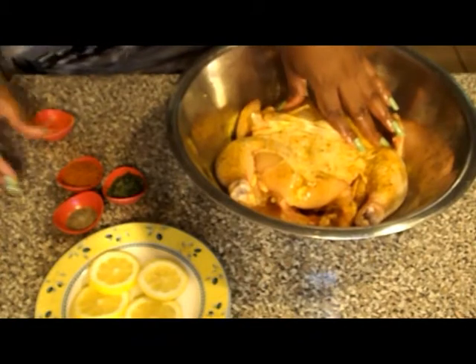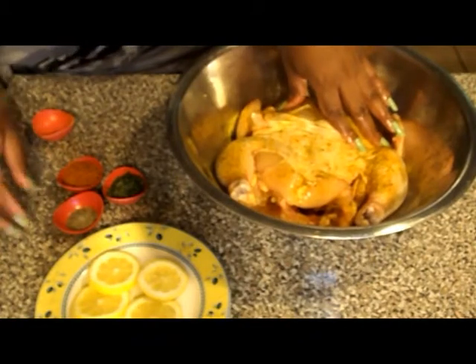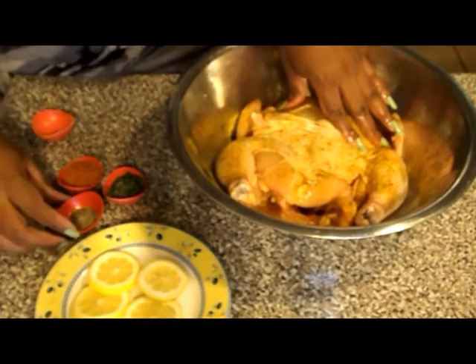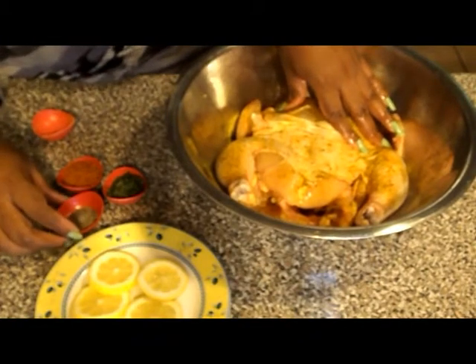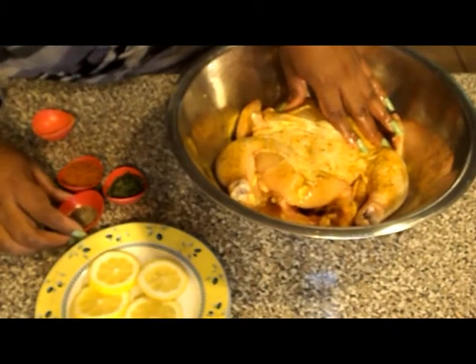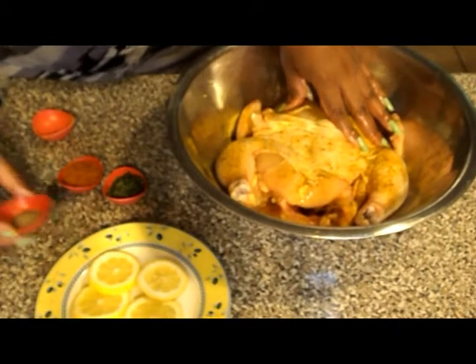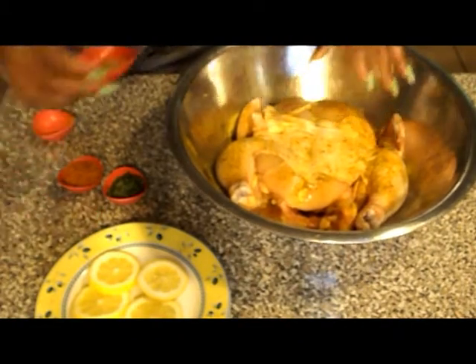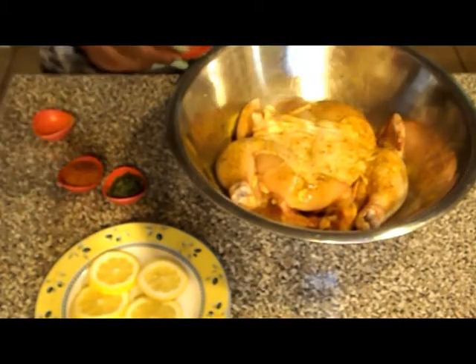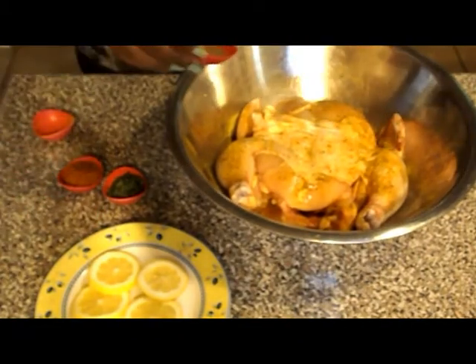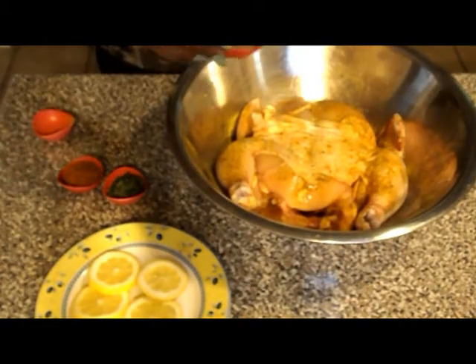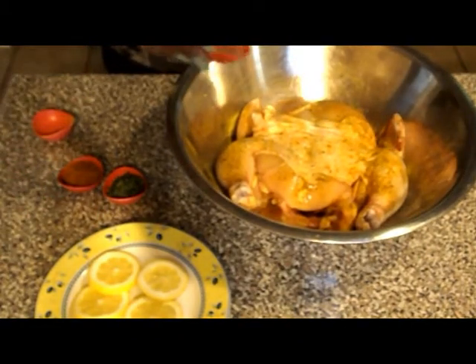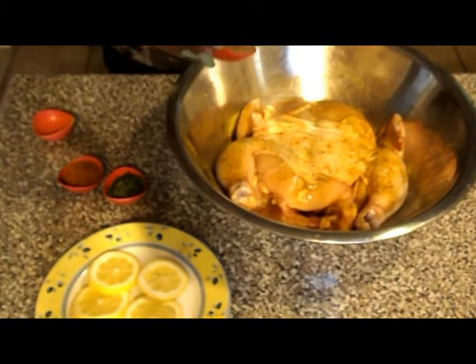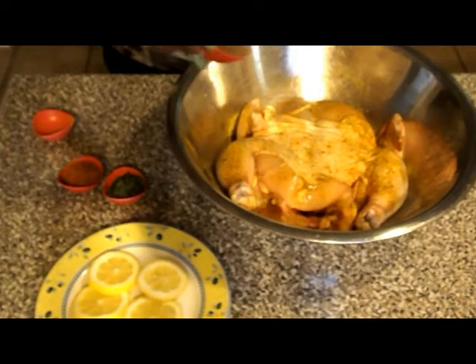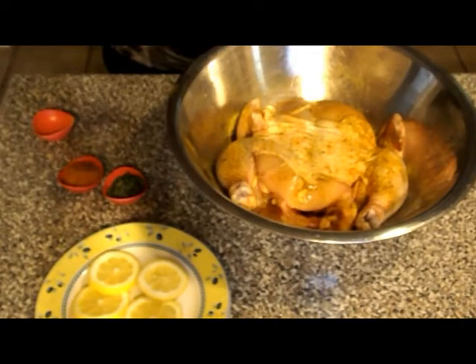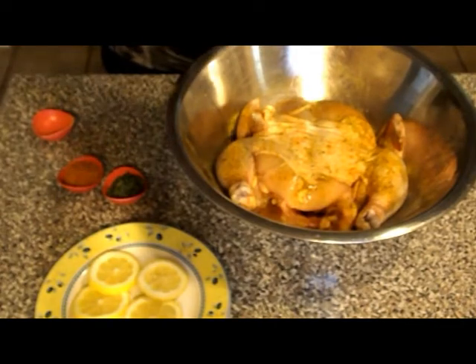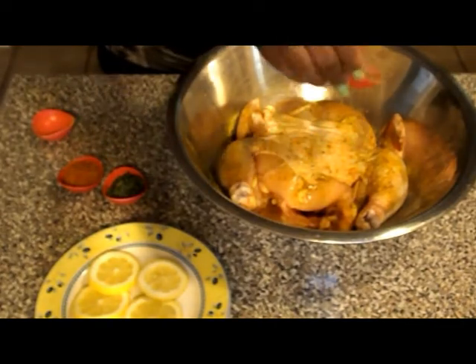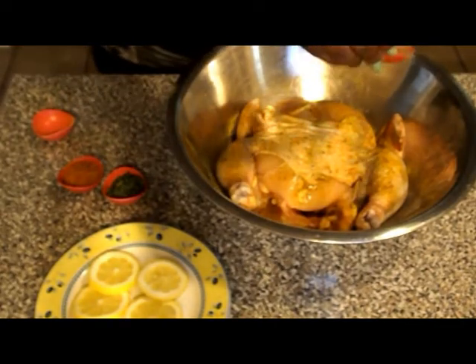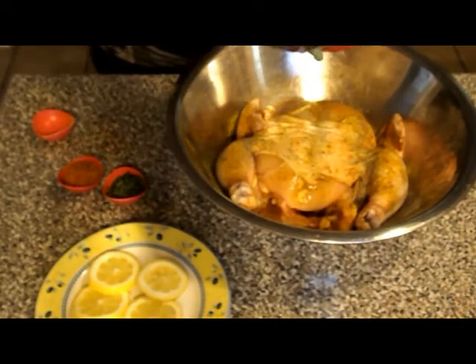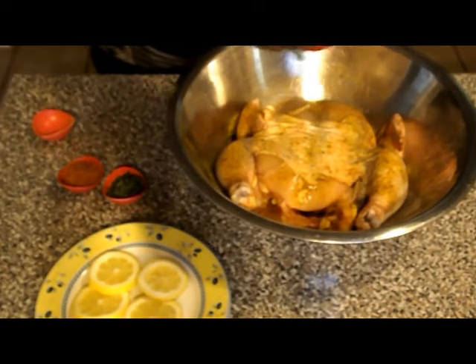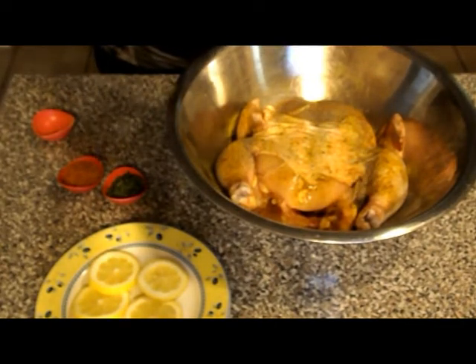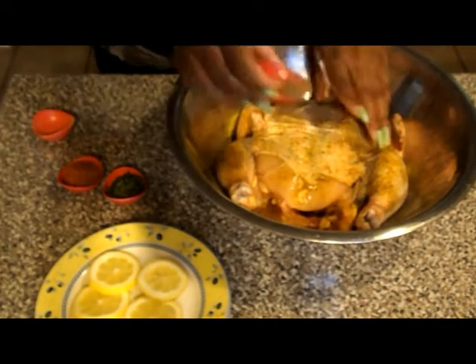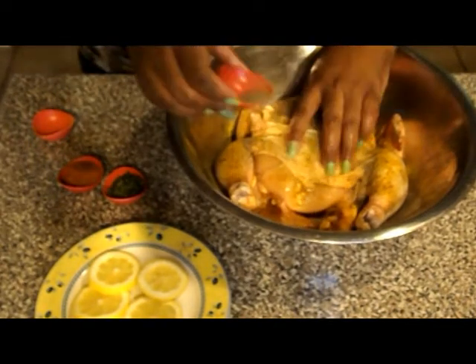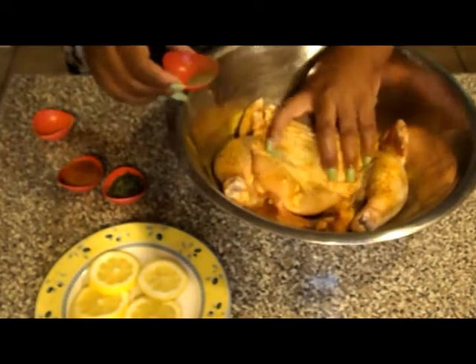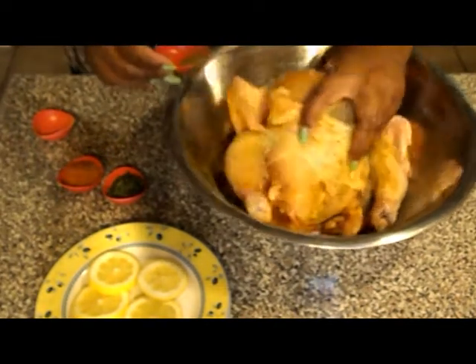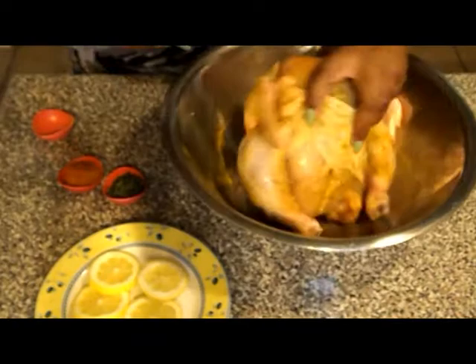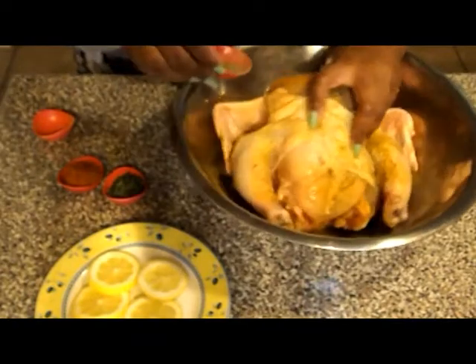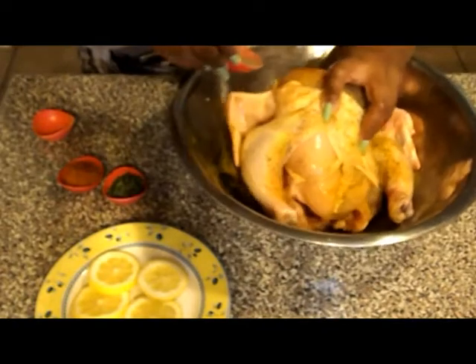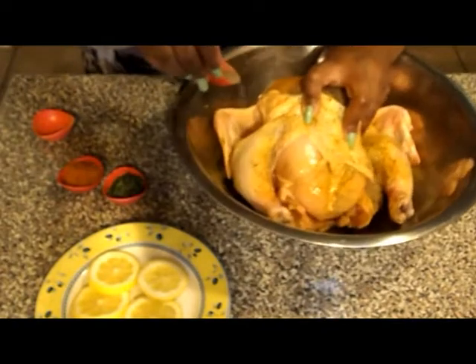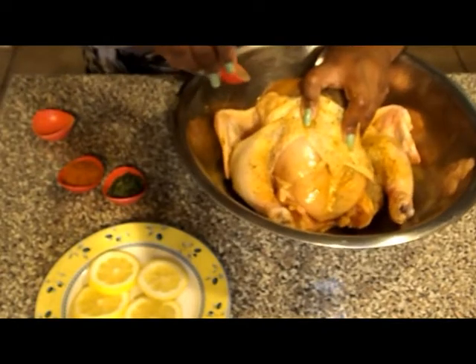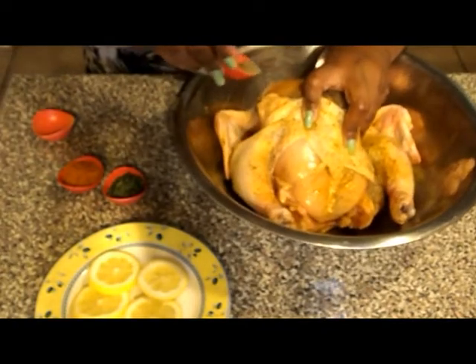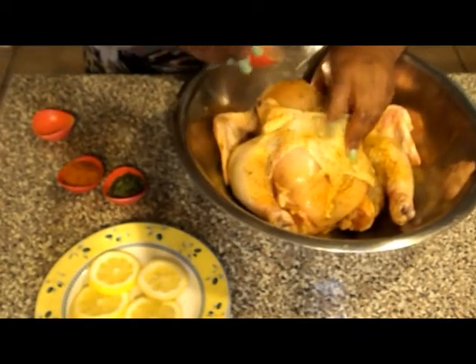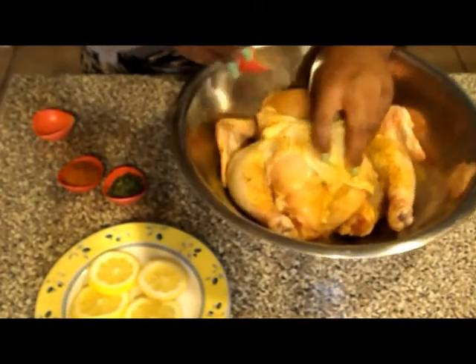Next, I am going to also use a pepper — a little black pepper — same way. Don't forget the wings, the inside of the wings.